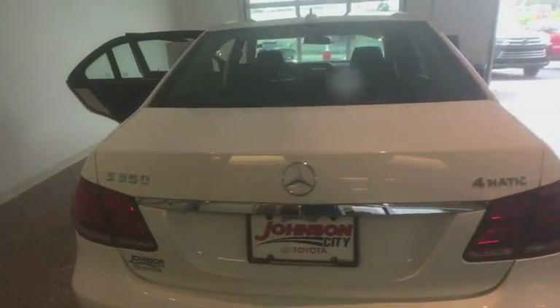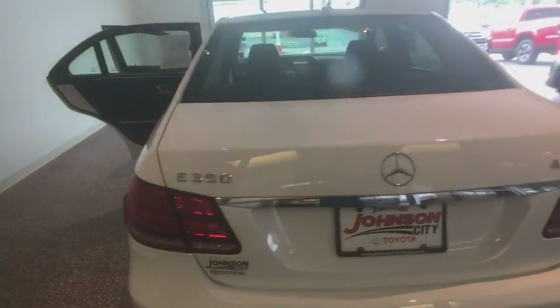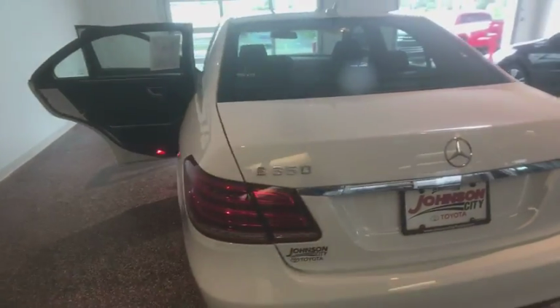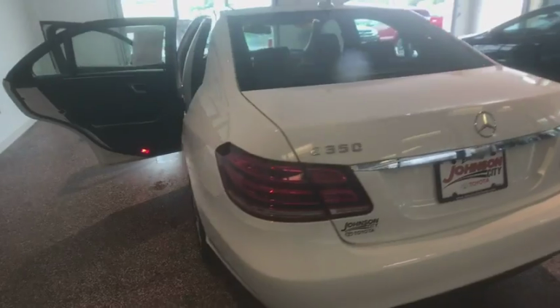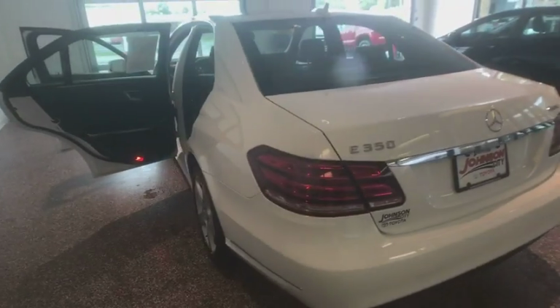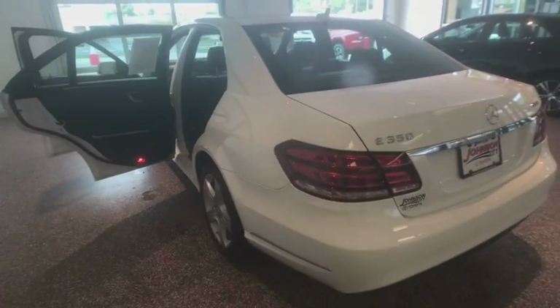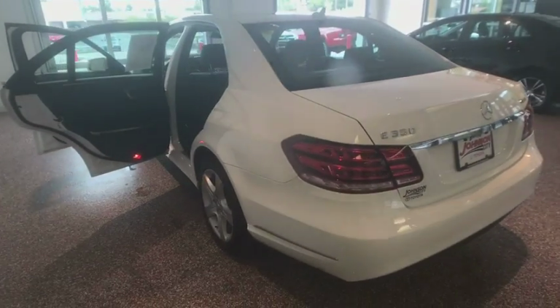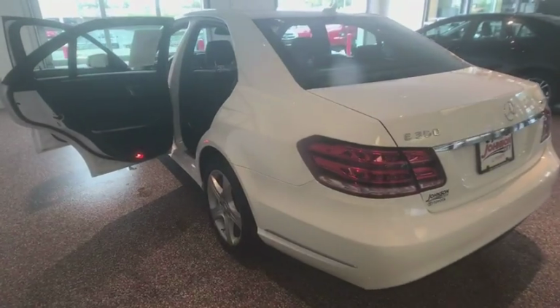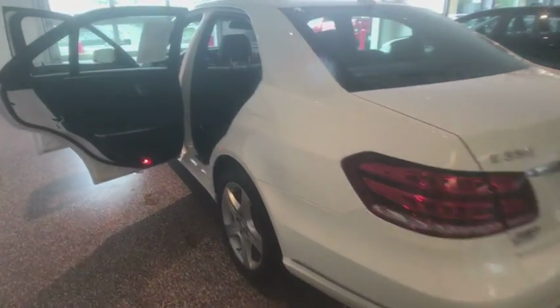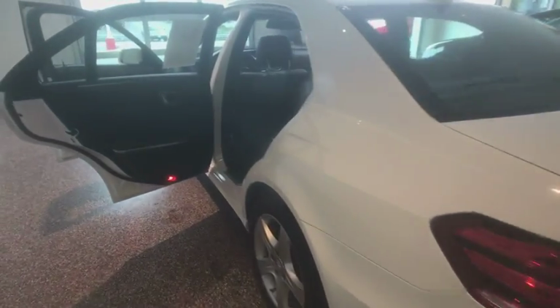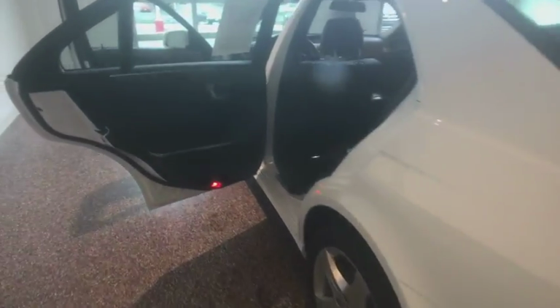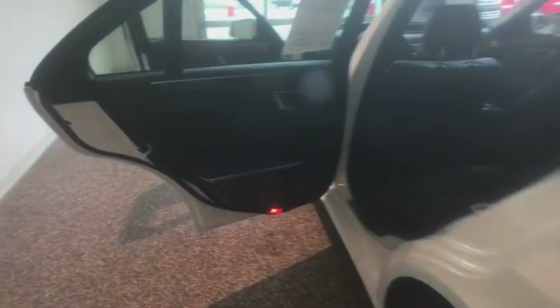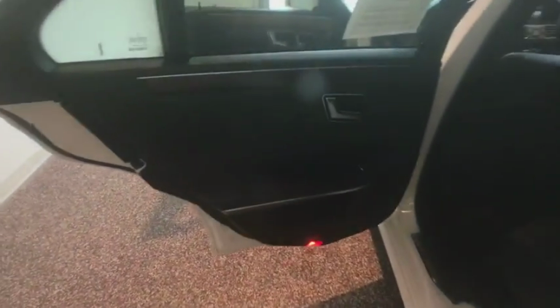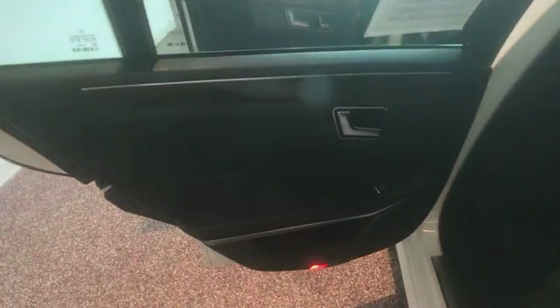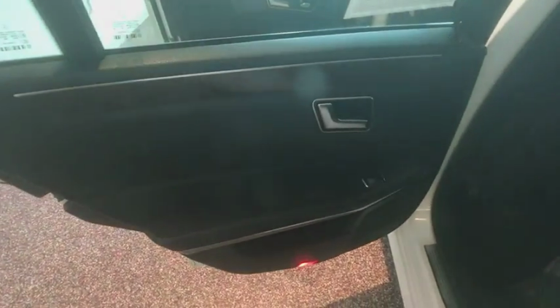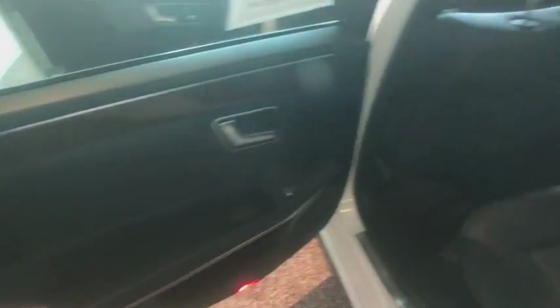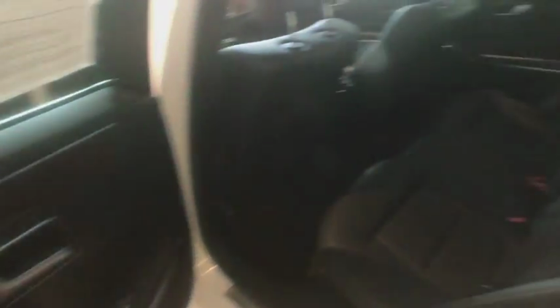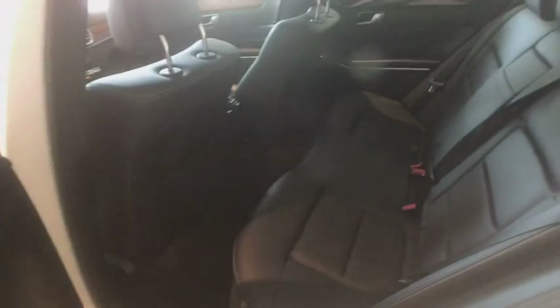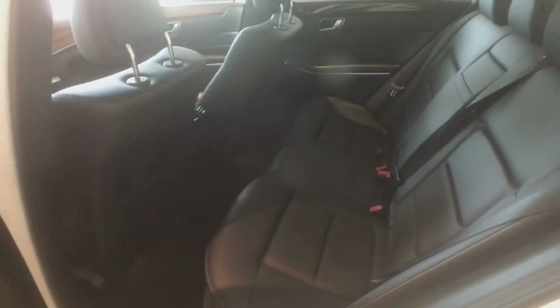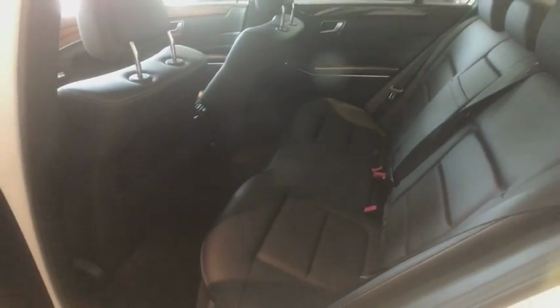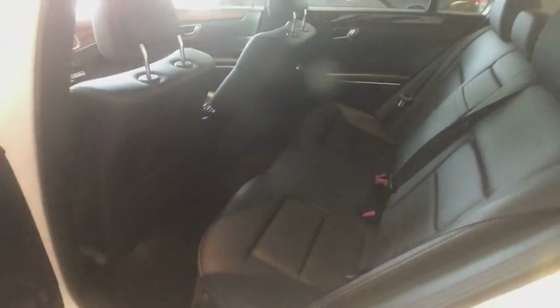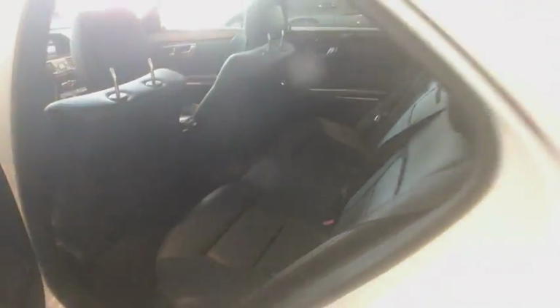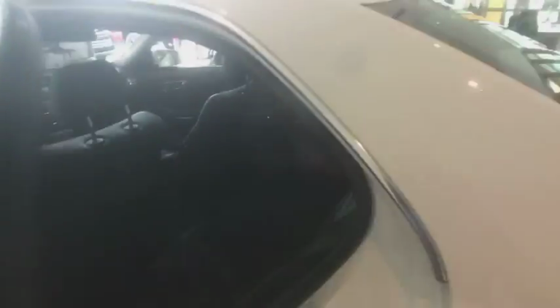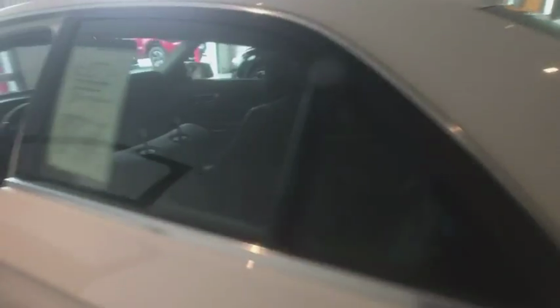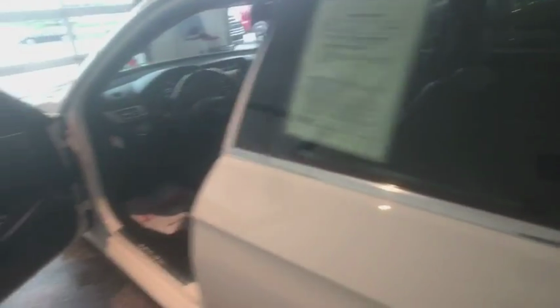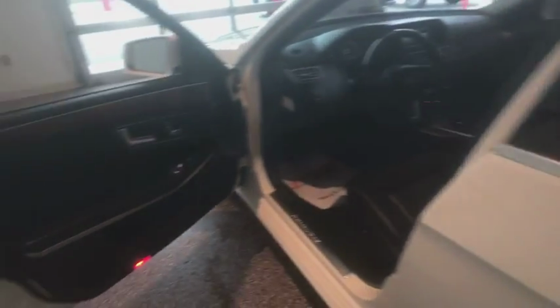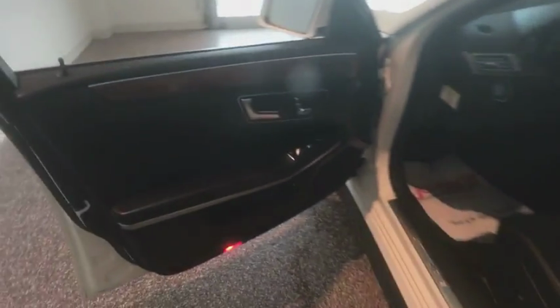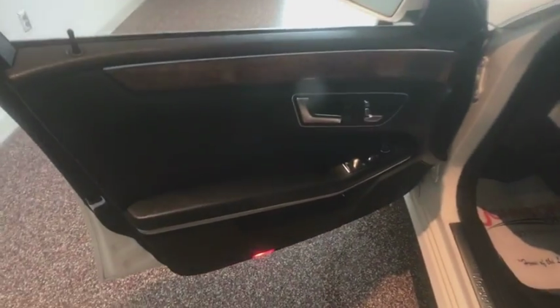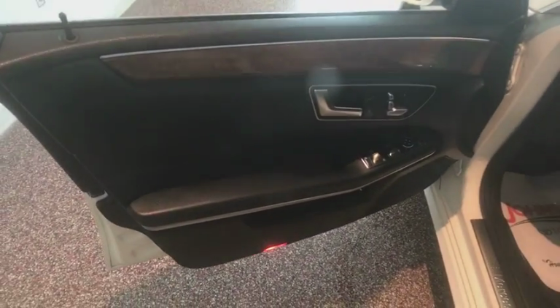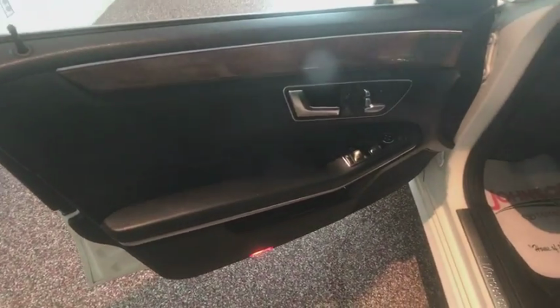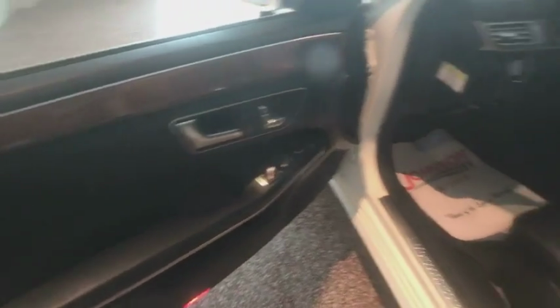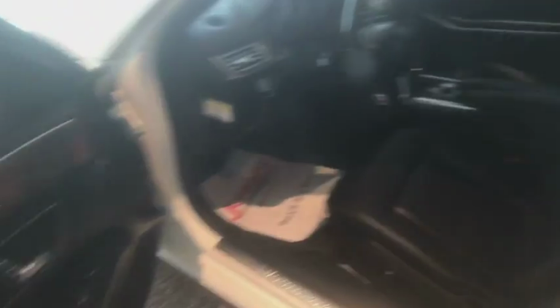Here are some of this vehicle's great options: traction control, power passenger seat, leather wrapped steering wheel, dual airbags, Bluetooth, power steering, four wheel disc brakes, and premium sound.